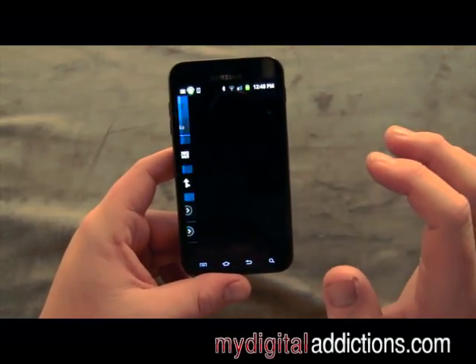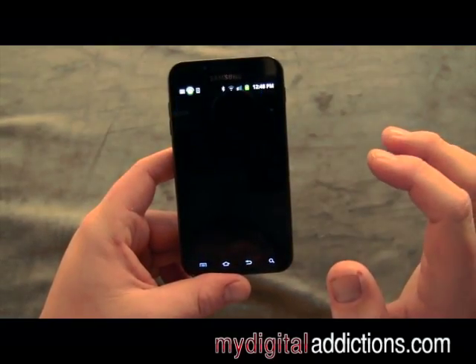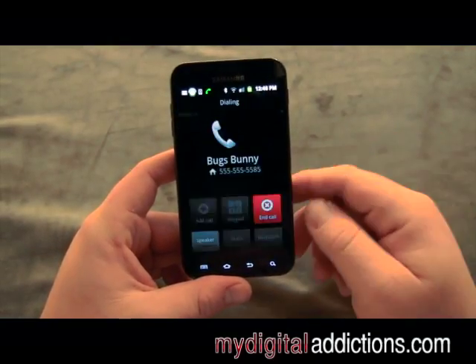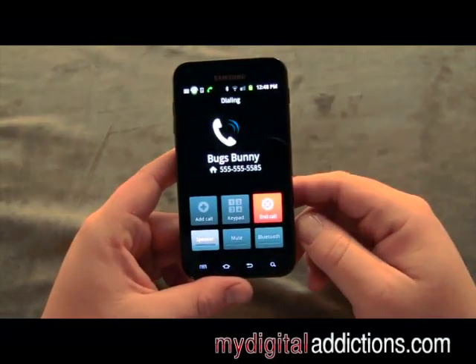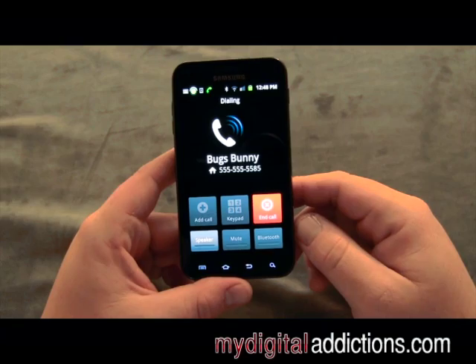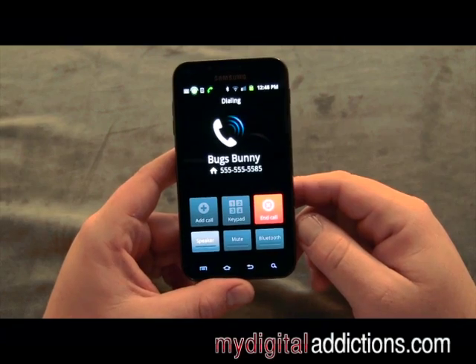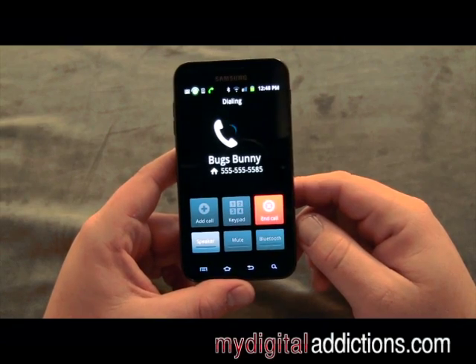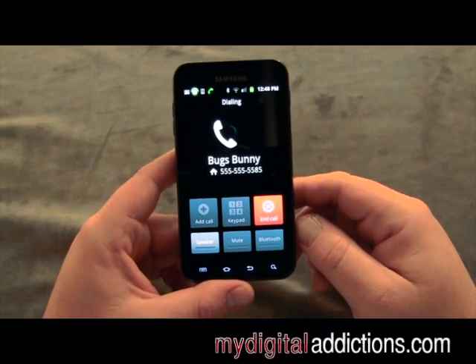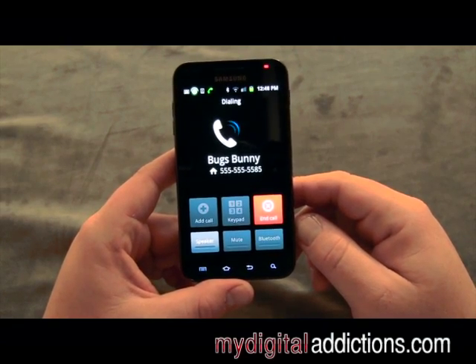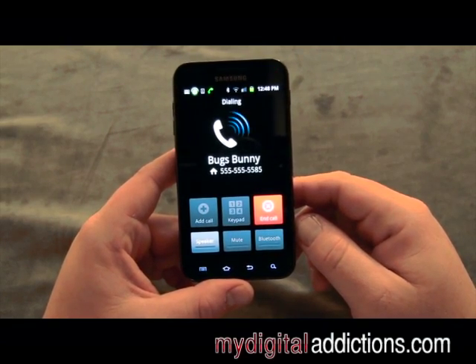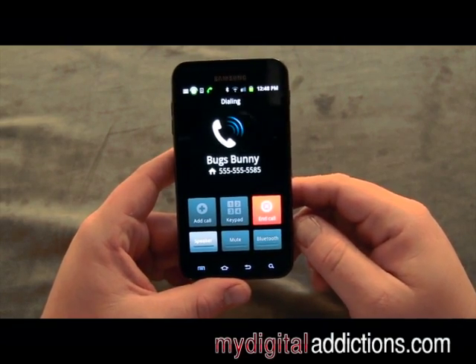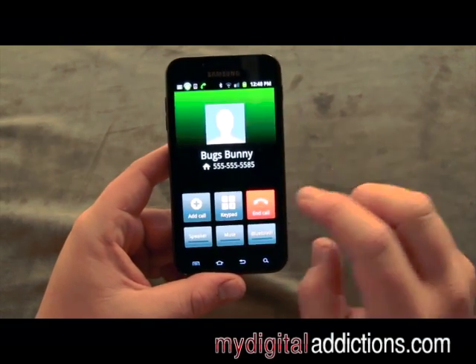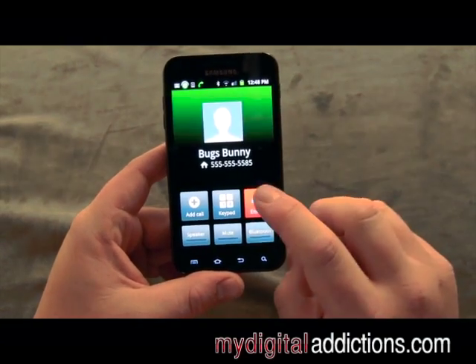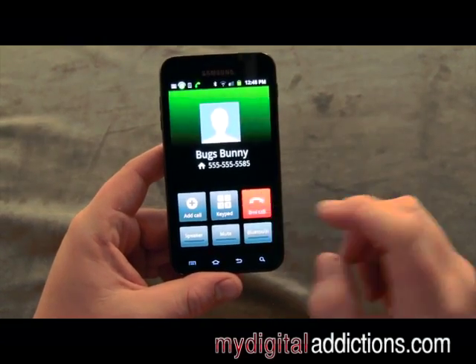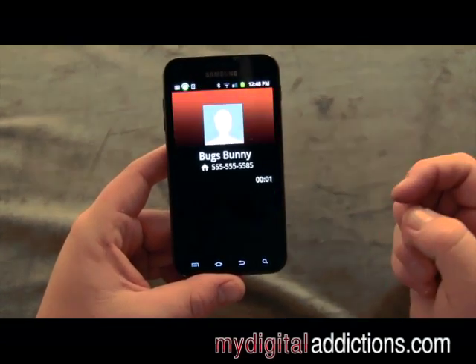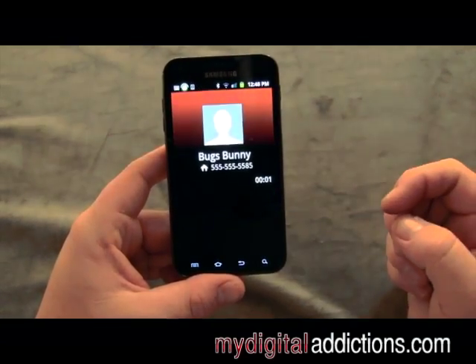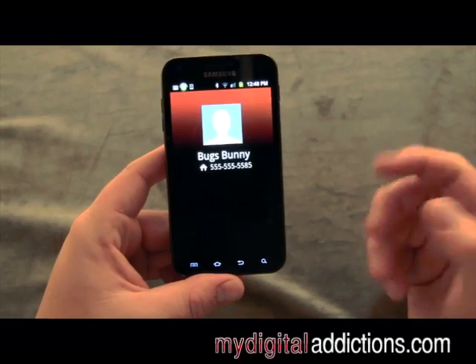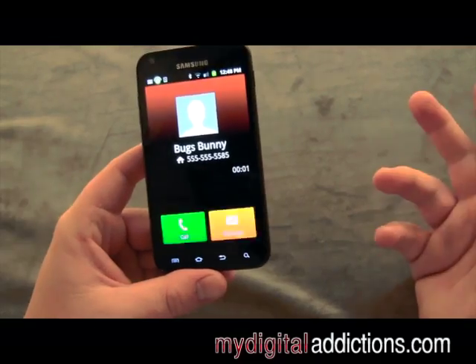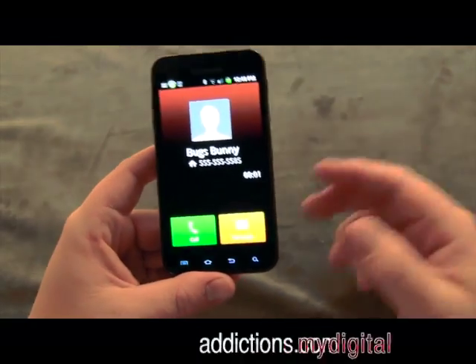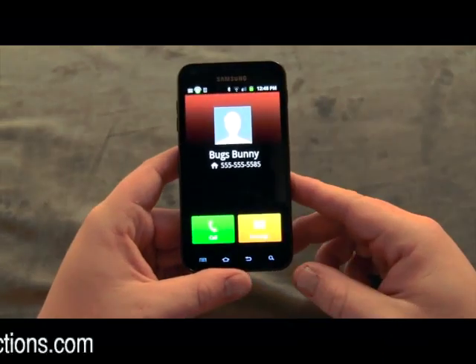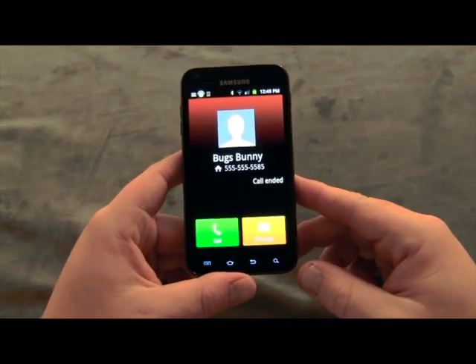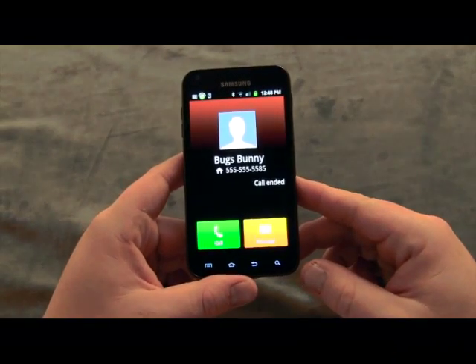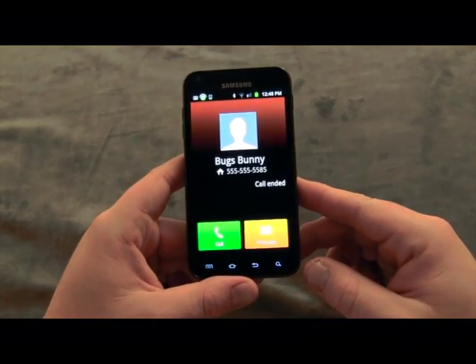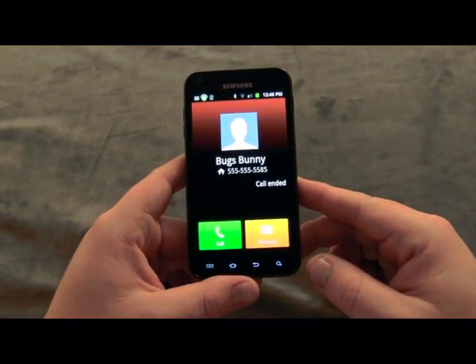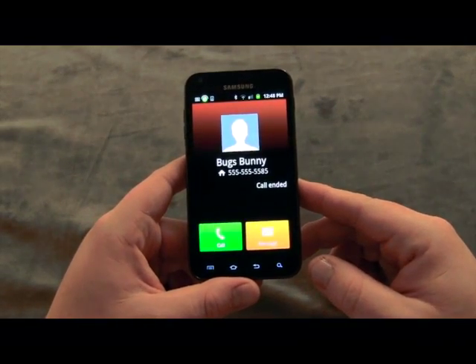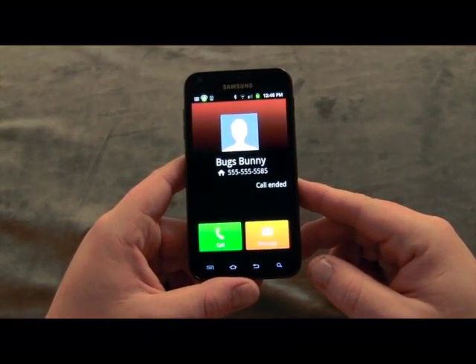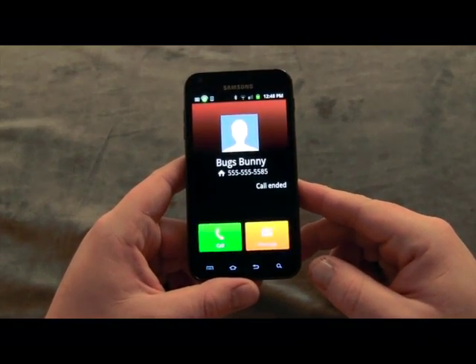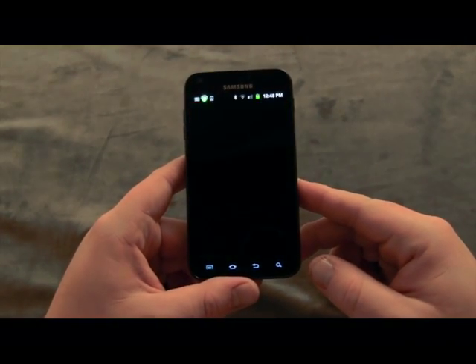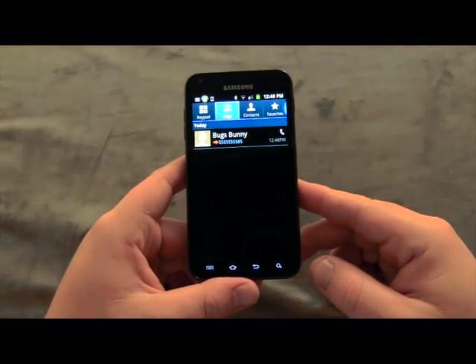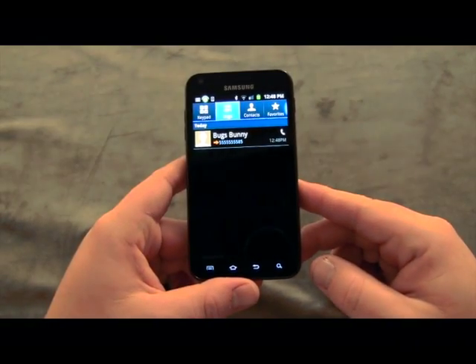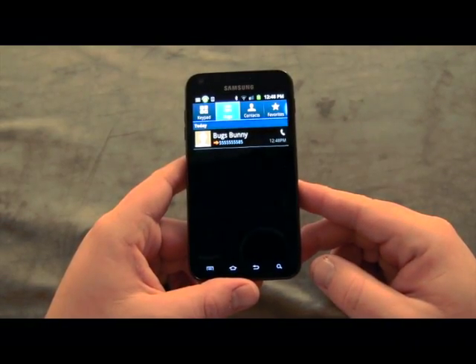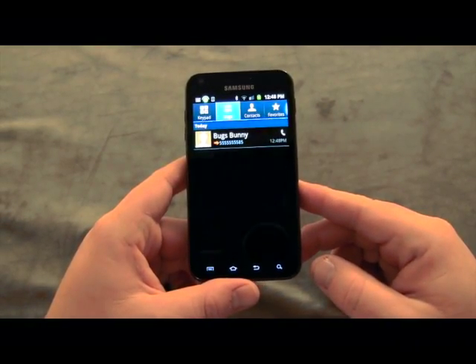When I make the call, this is what the end call screen looks like whenever you're done. Just hit end call and that's it. That's how you save contacts and make calls on your Samsung Epic 4G from Sprint.